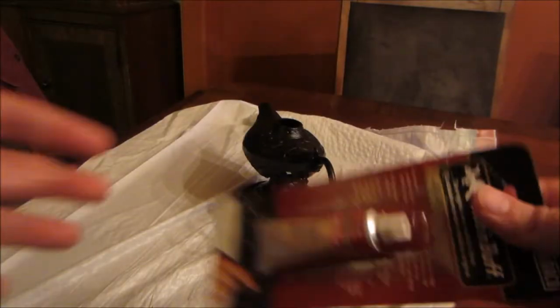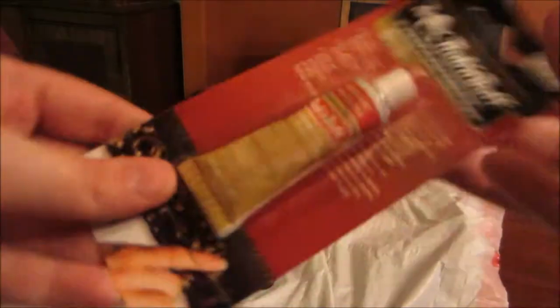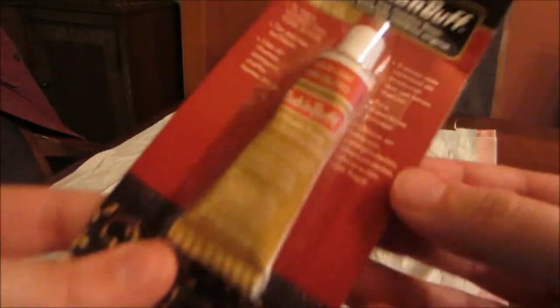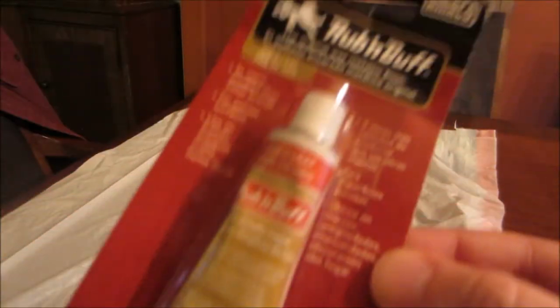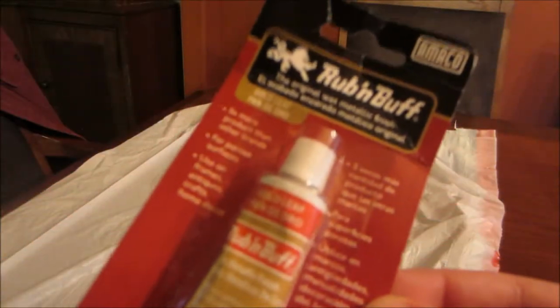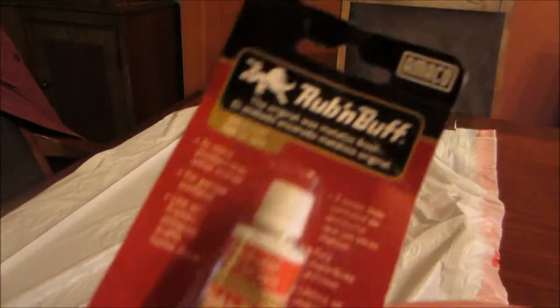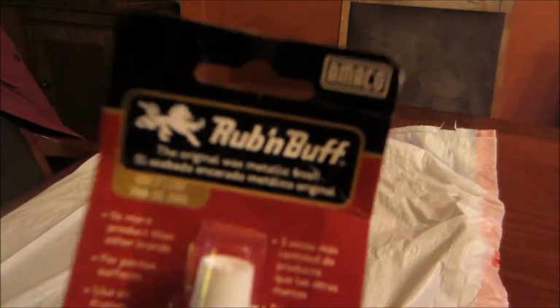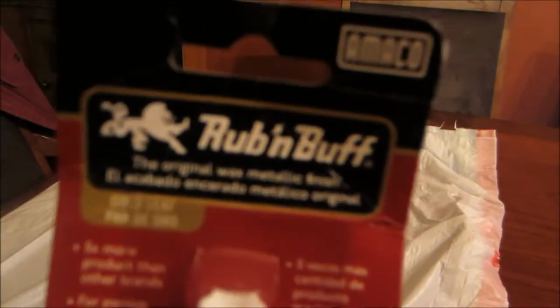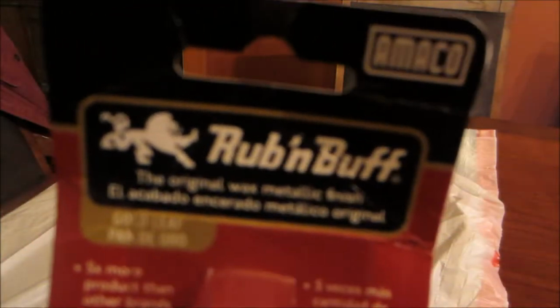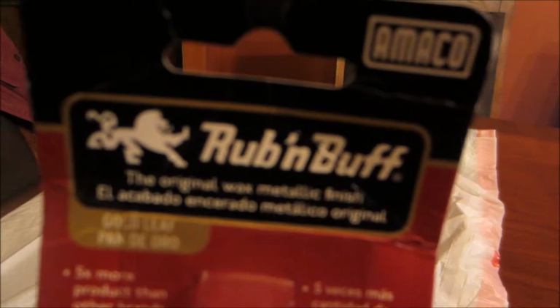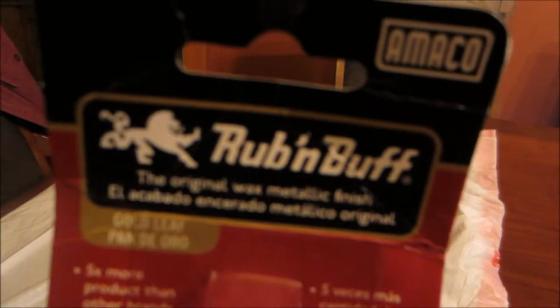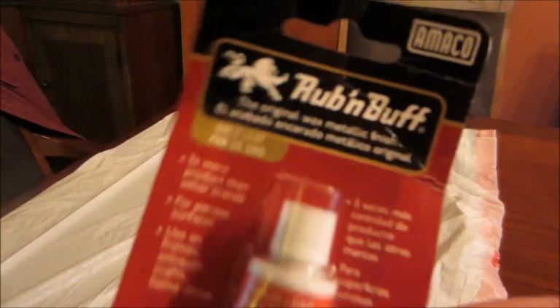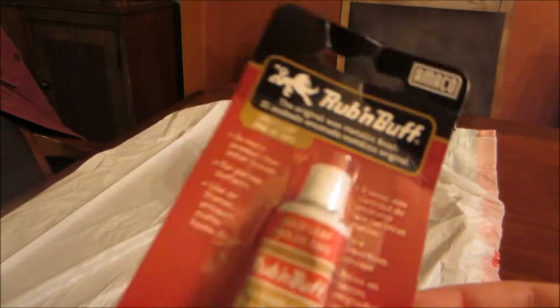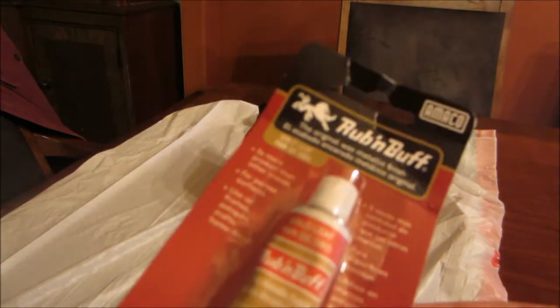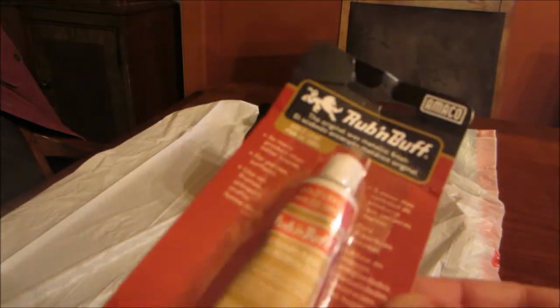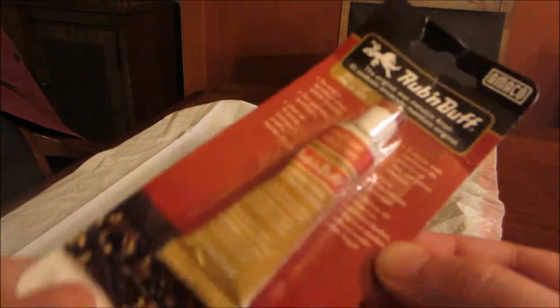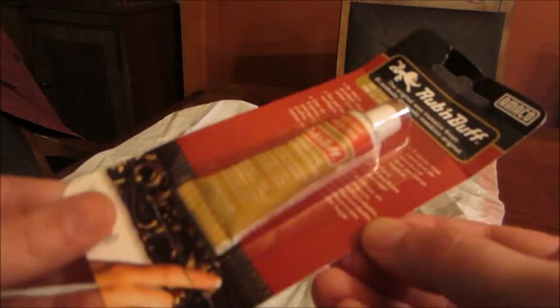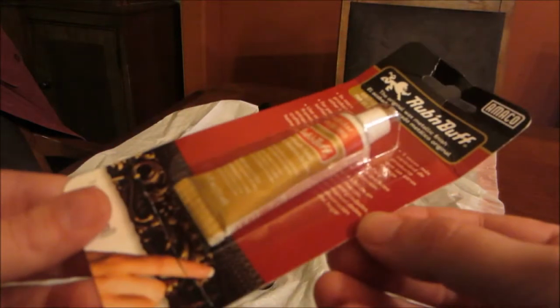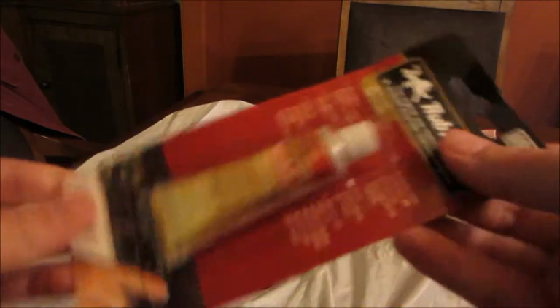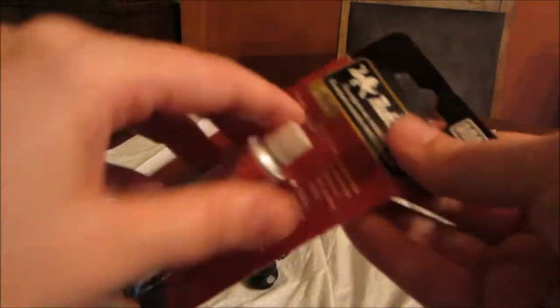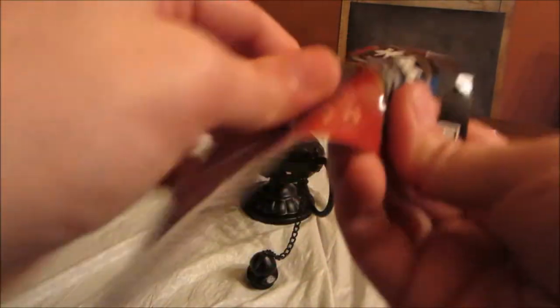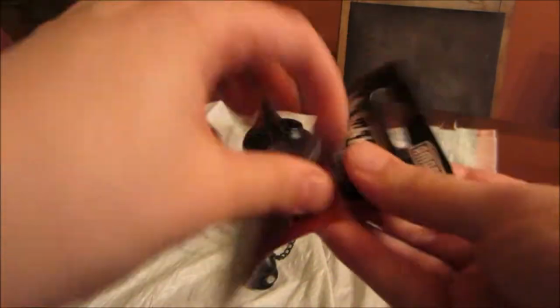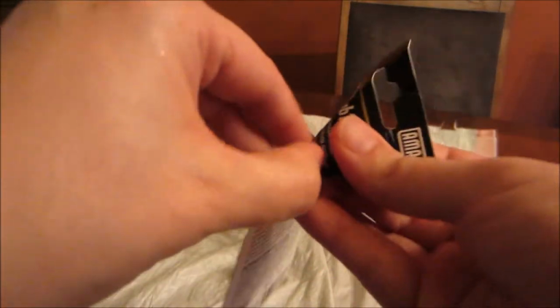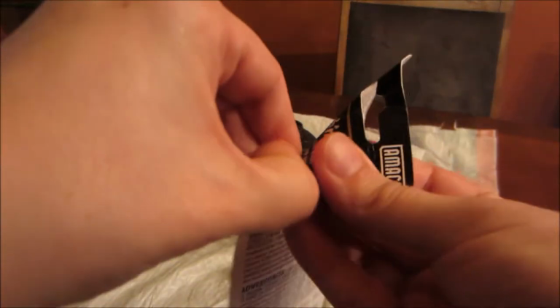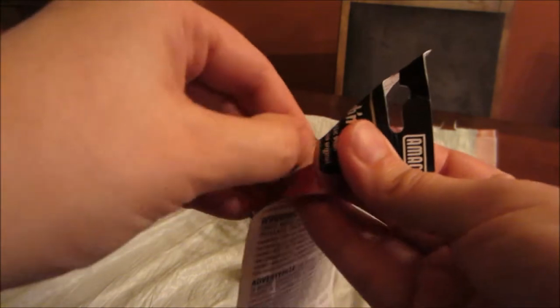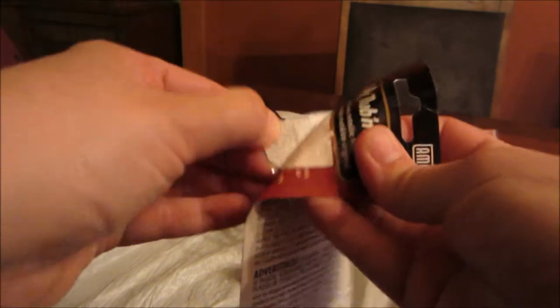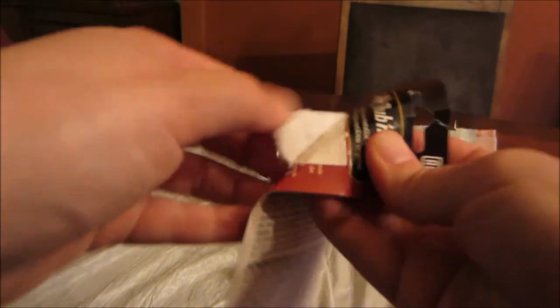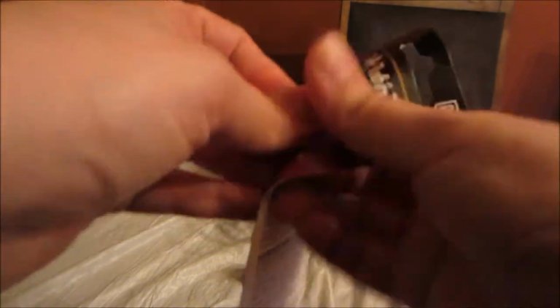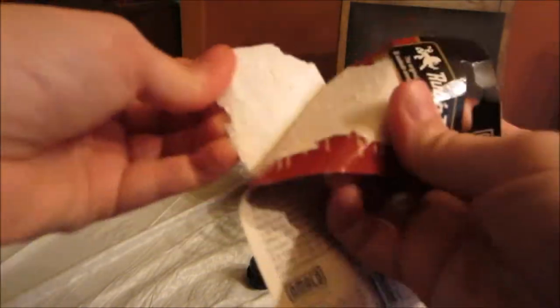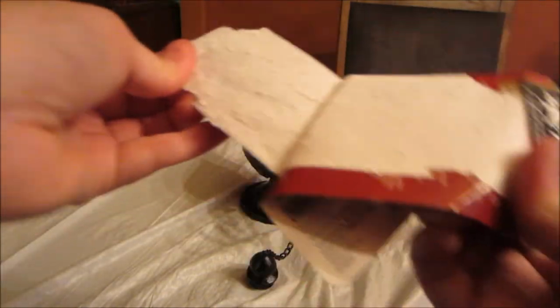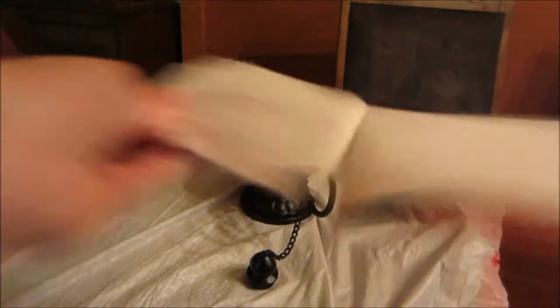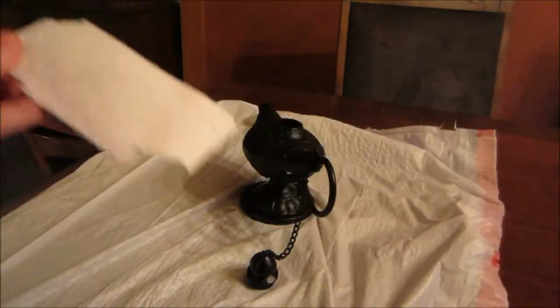For this project, I am using something called Rub'n Buff. It's a gold leaf cream that comes in a tube, and you can get it in the gold leafing section at Michael's. I believe you can probably get it at Hobby Lobby.